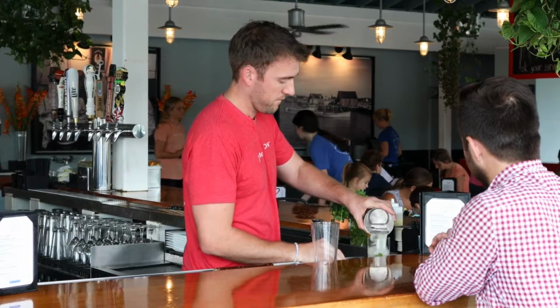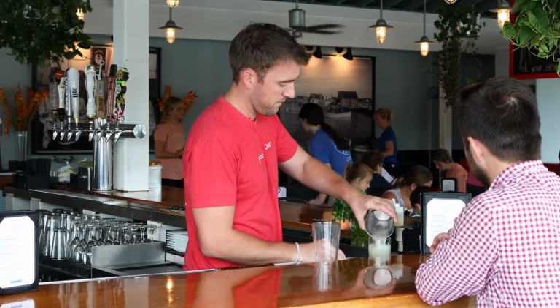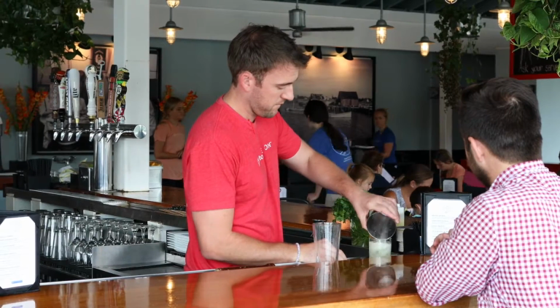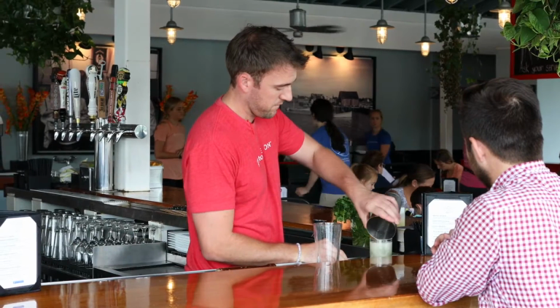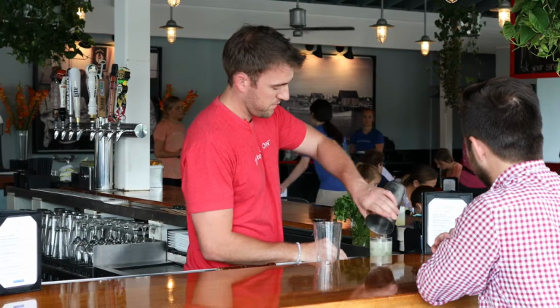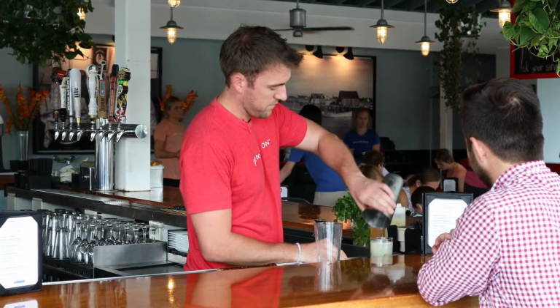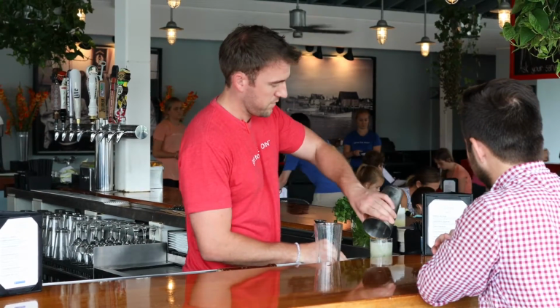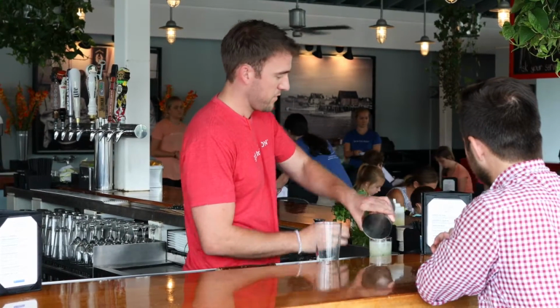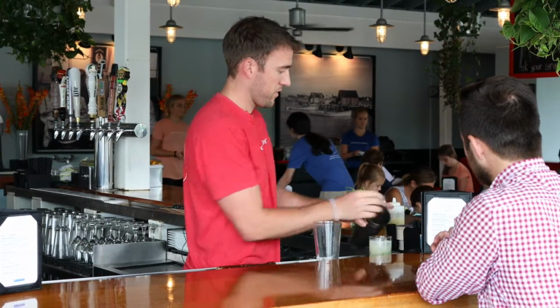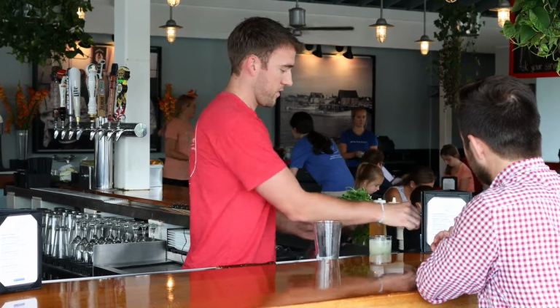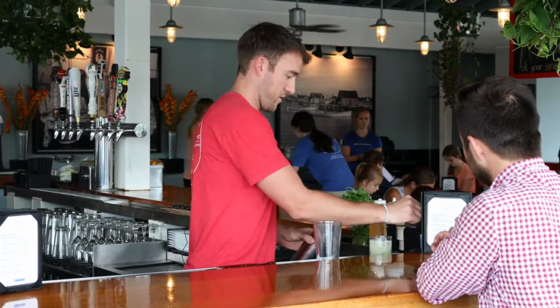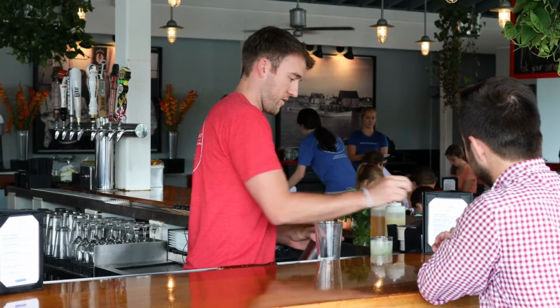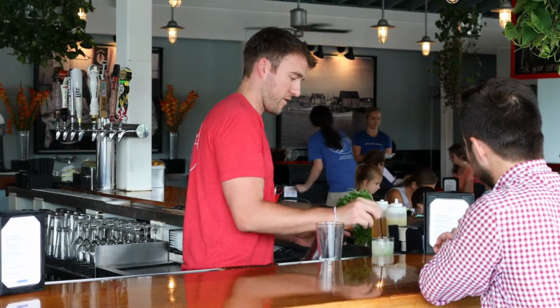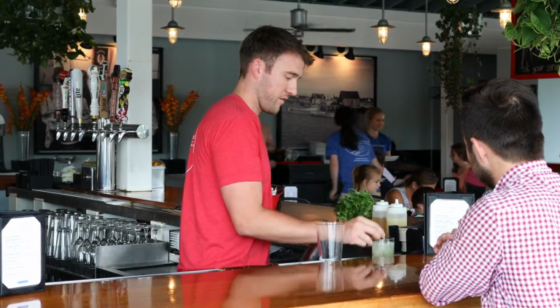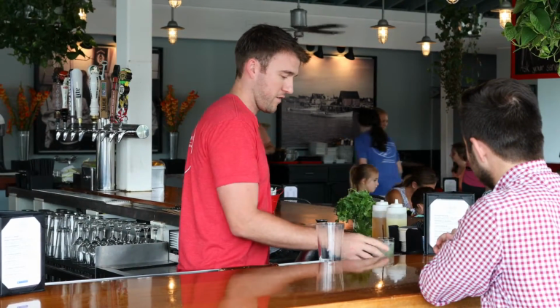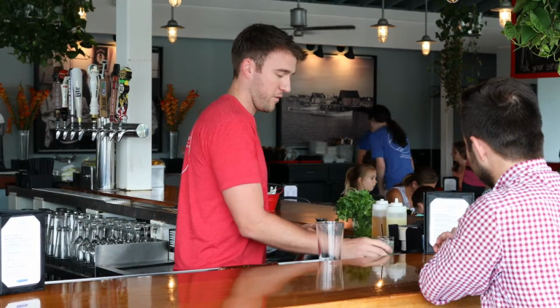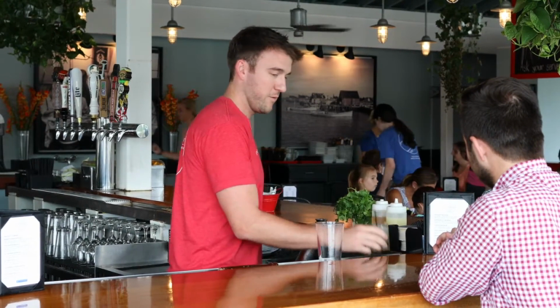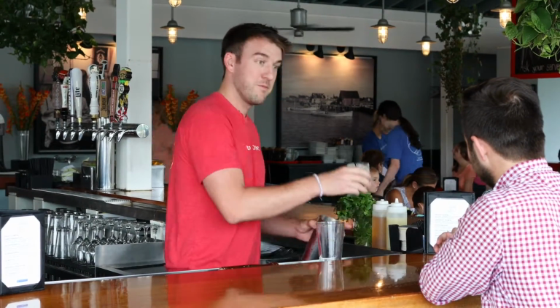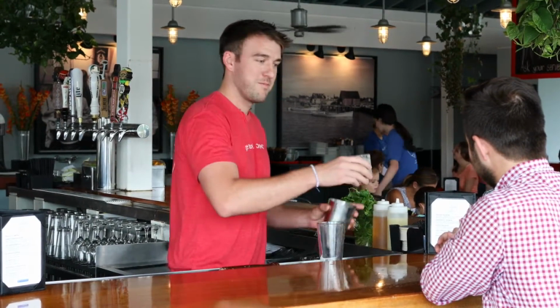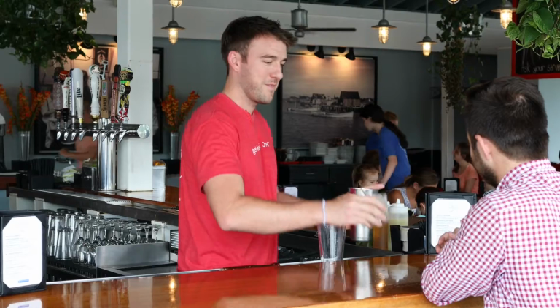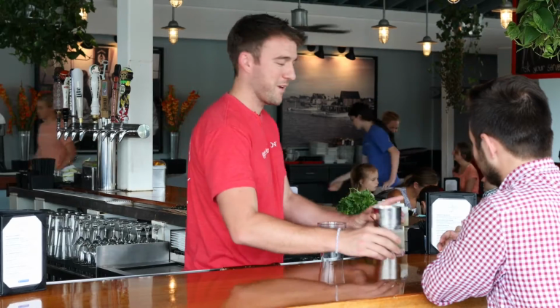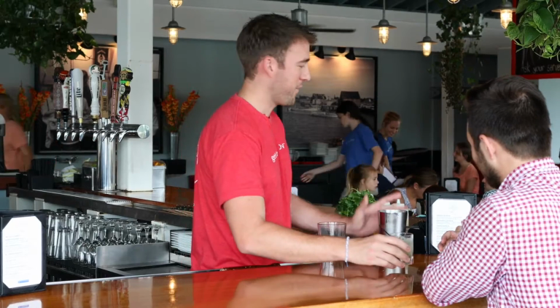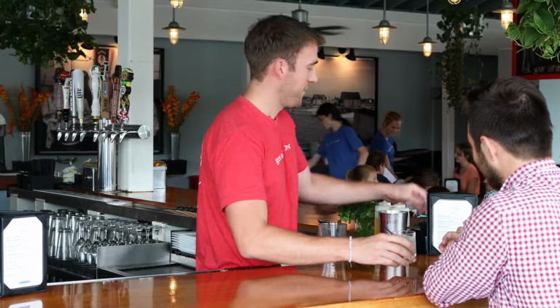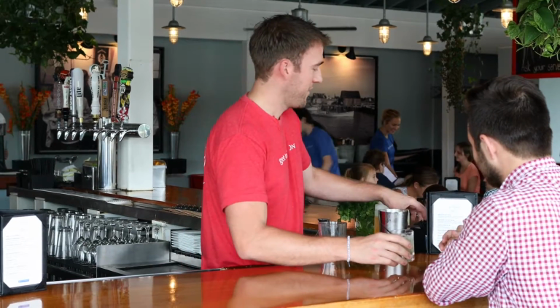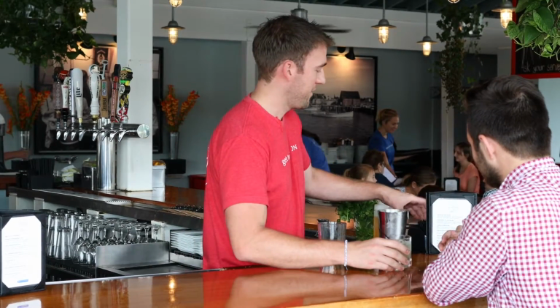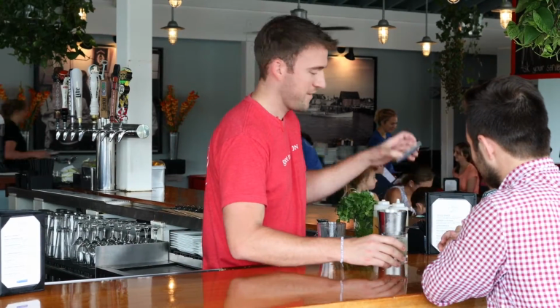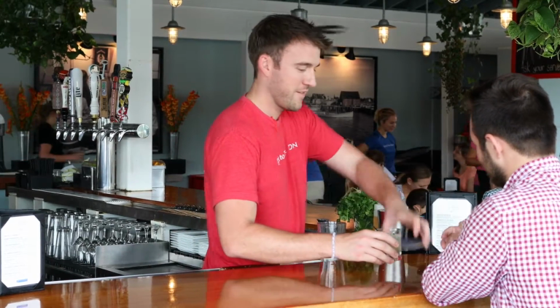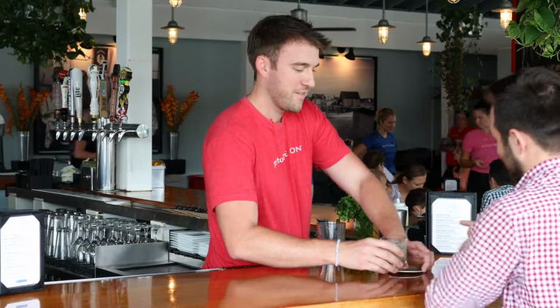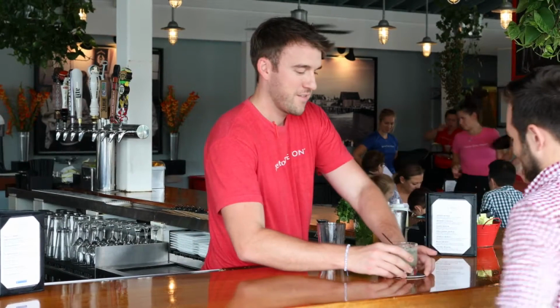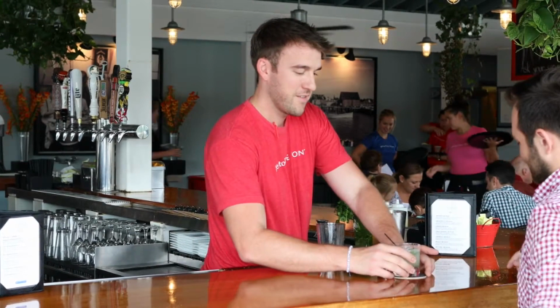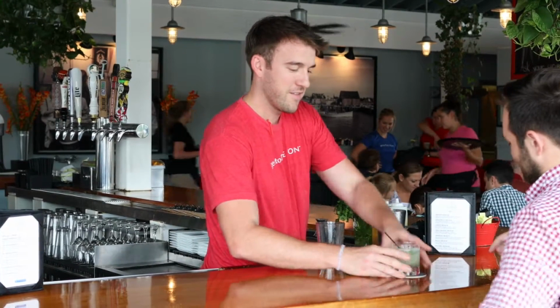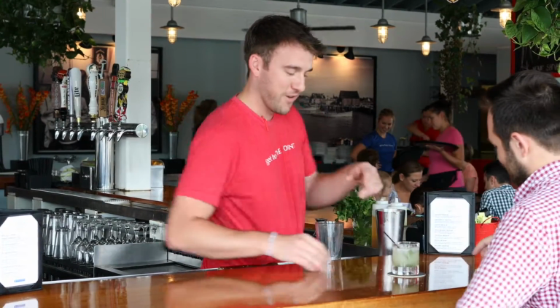Look at that — beautiful. There you go. Wow, cheers. Enjoy.